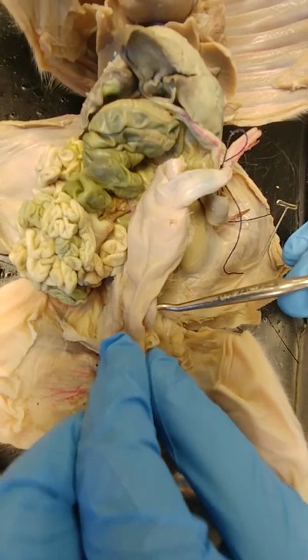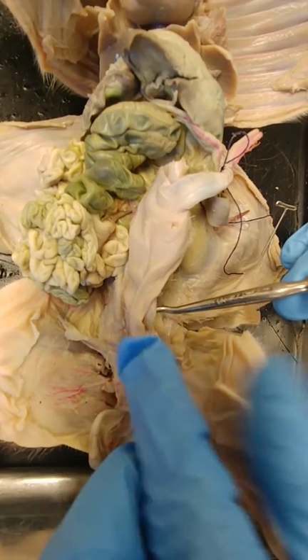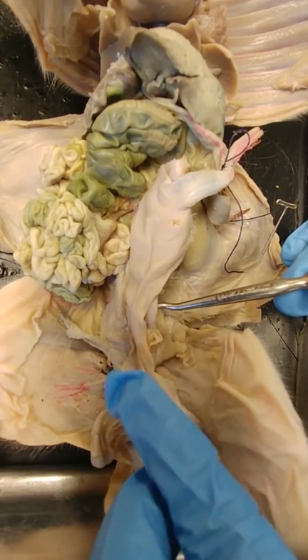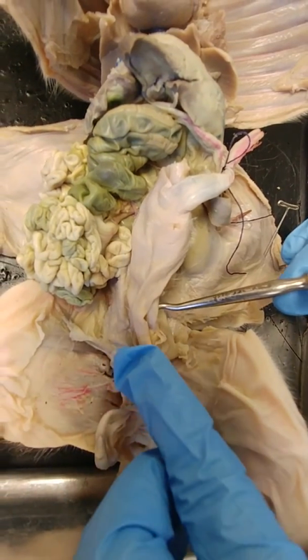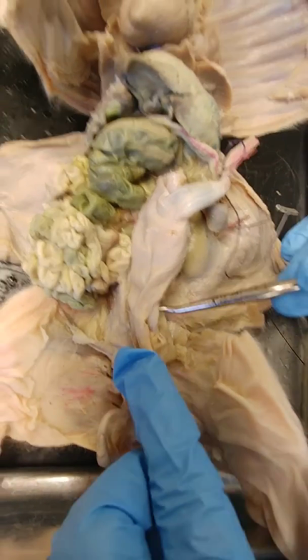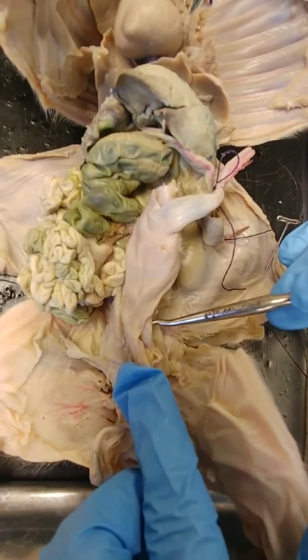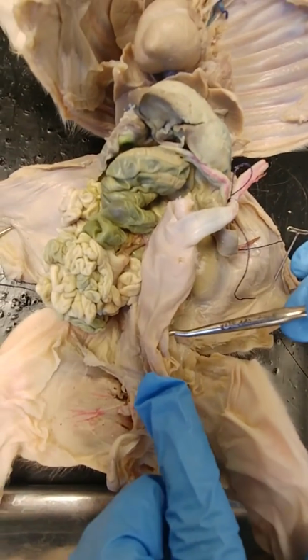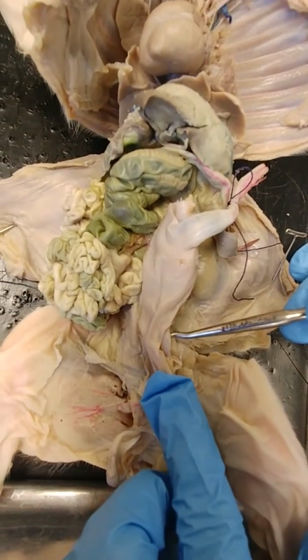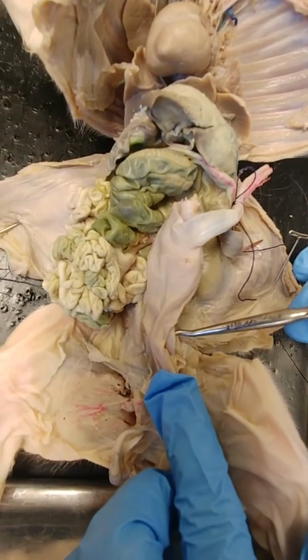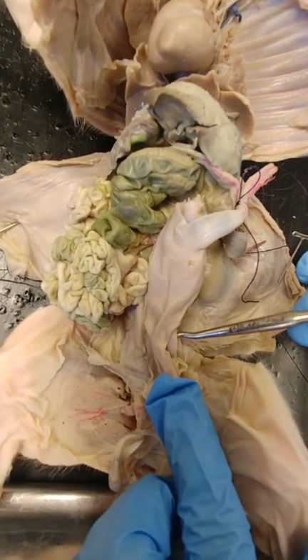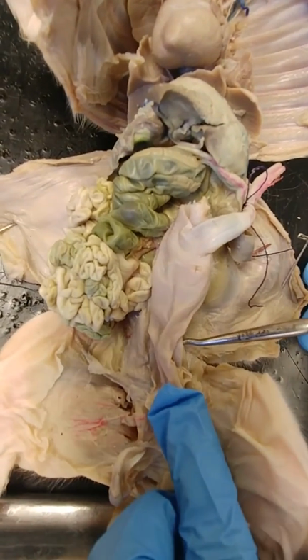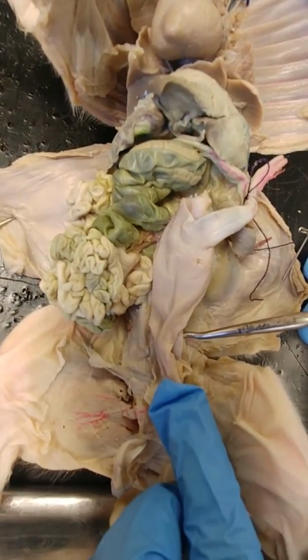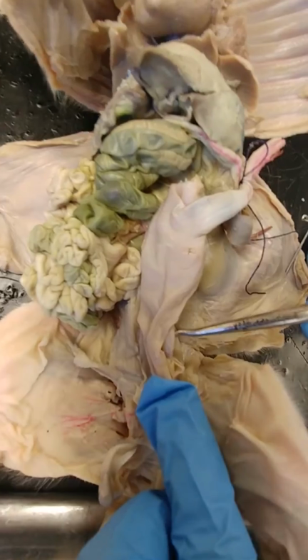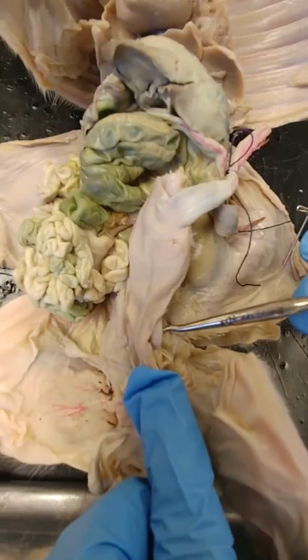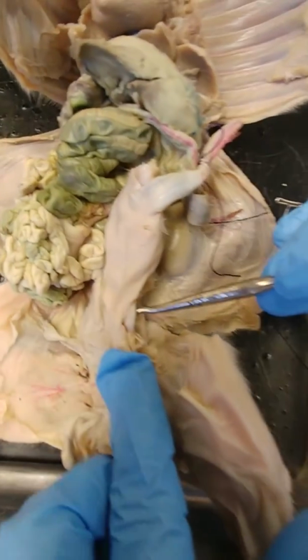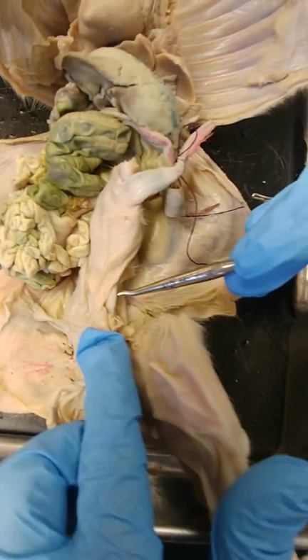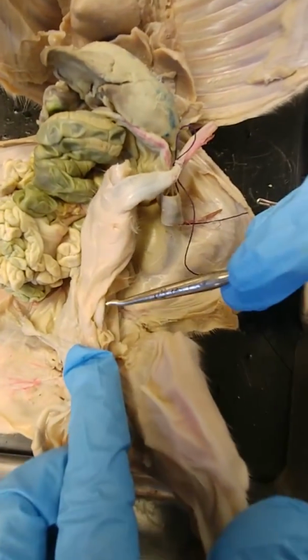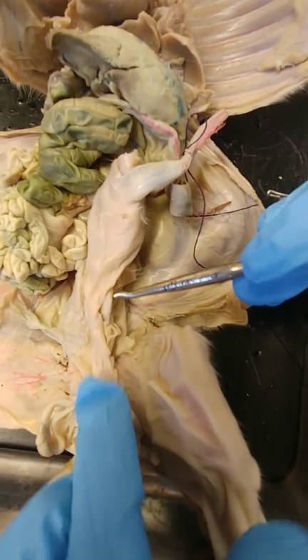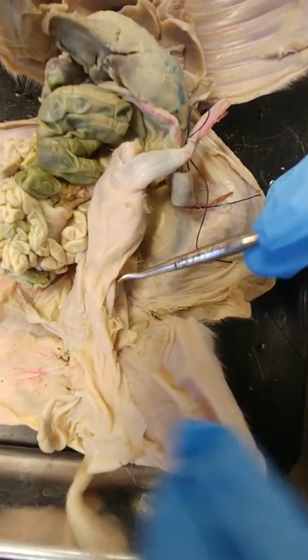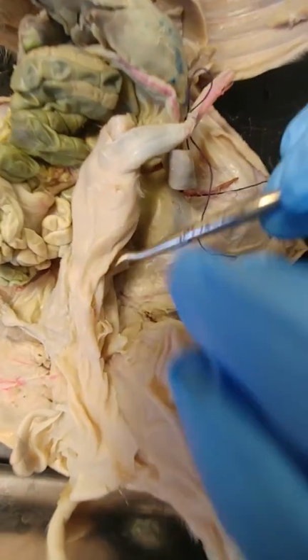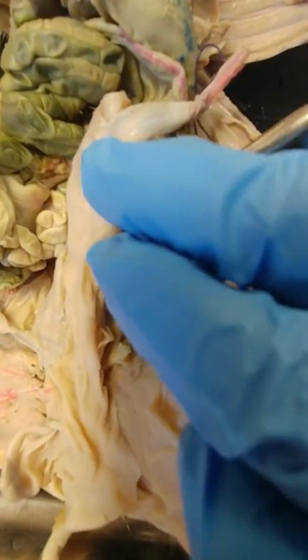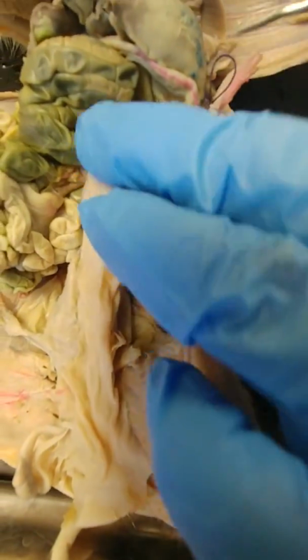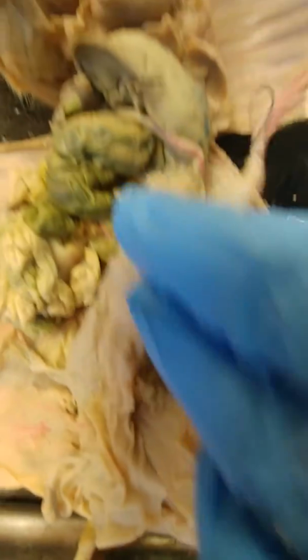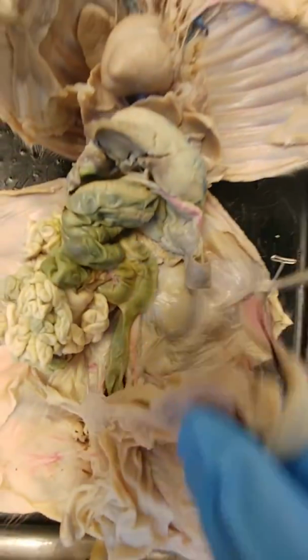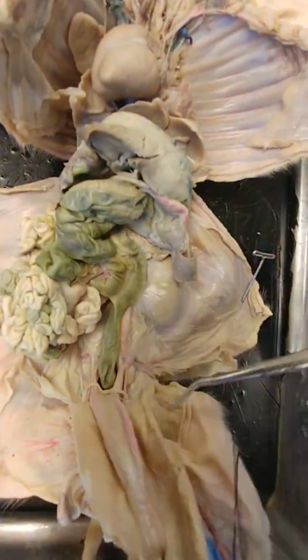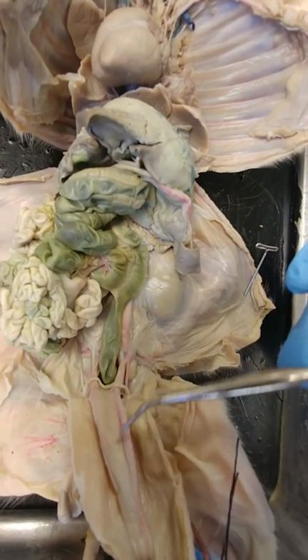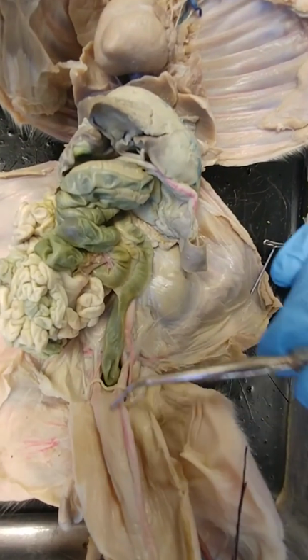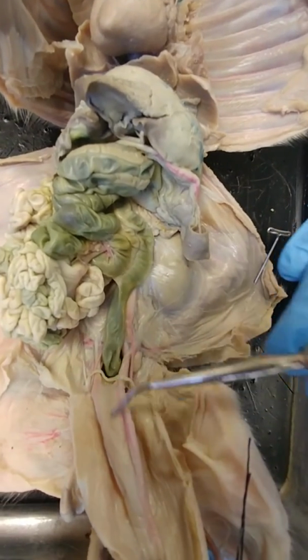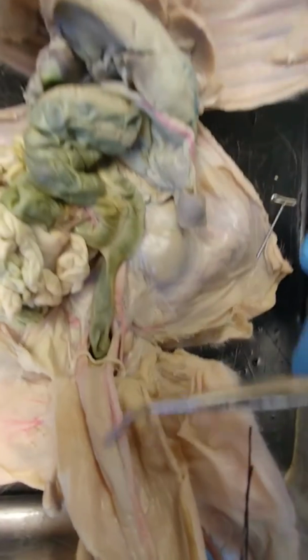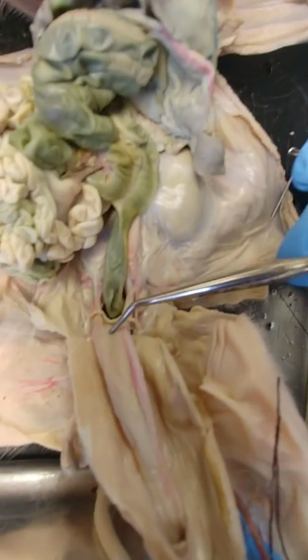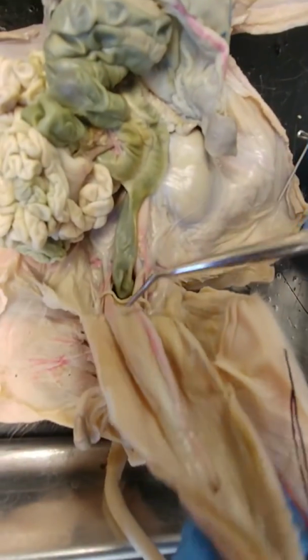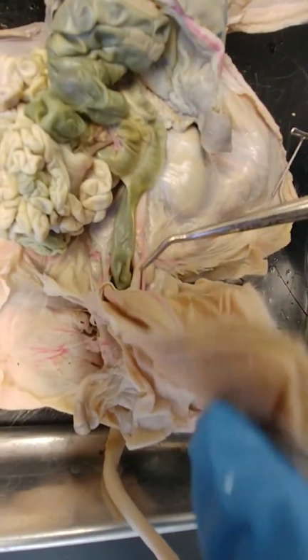So on the inferior surface, as you would be looking at the pig, there's the penis. And then superiorly, the urinary bladder.